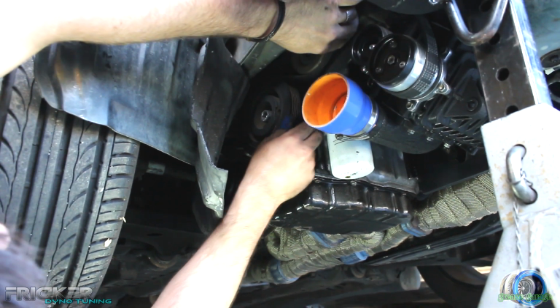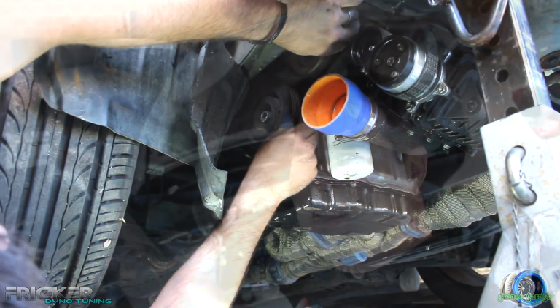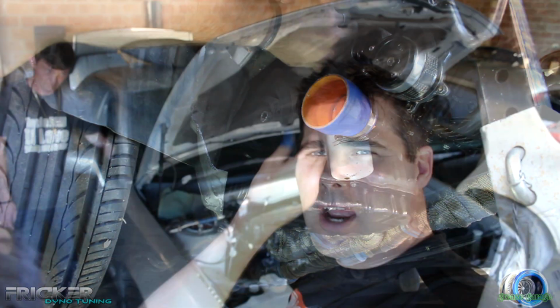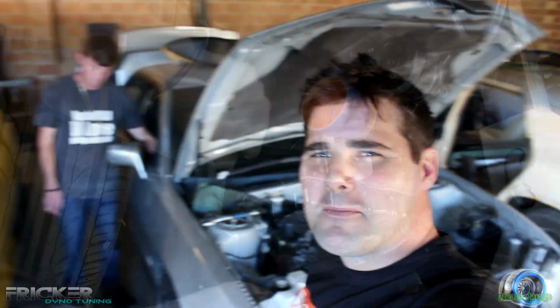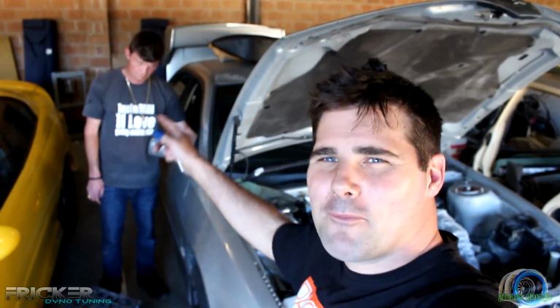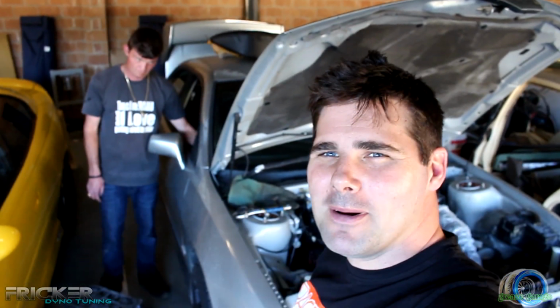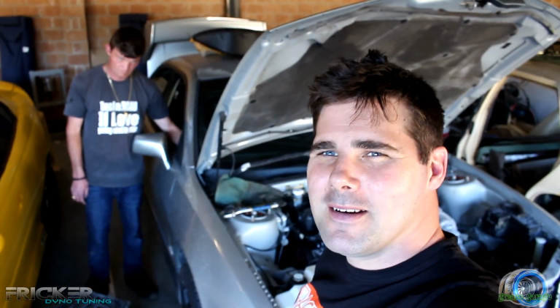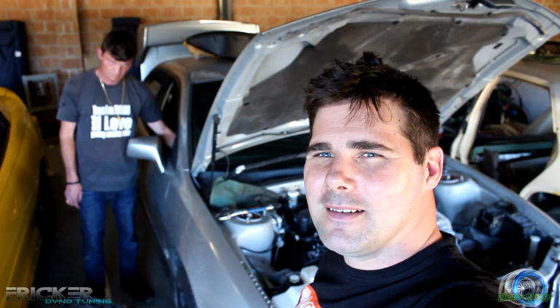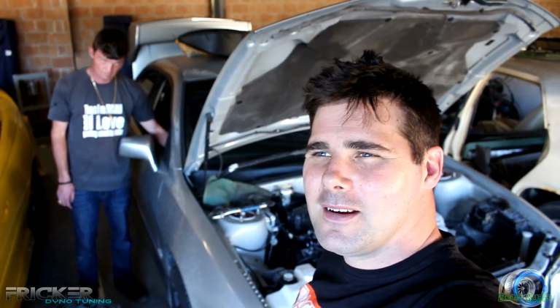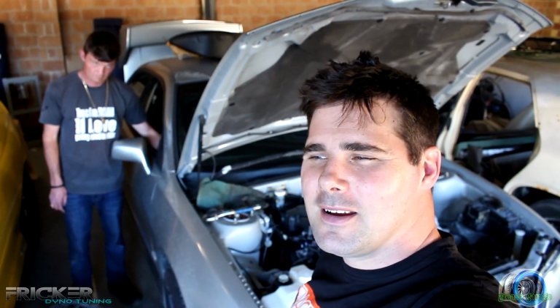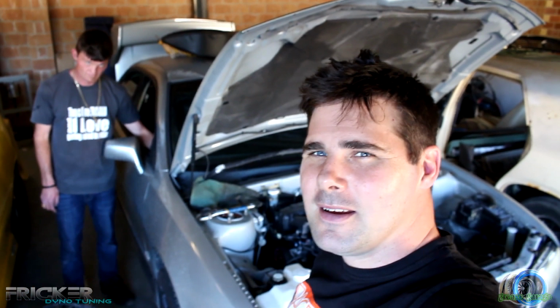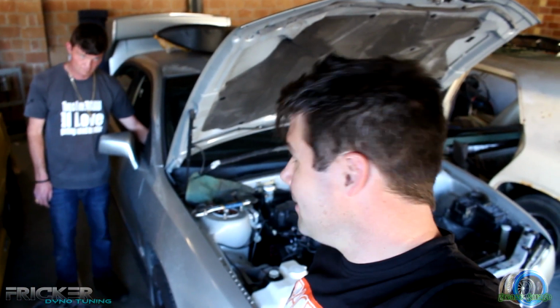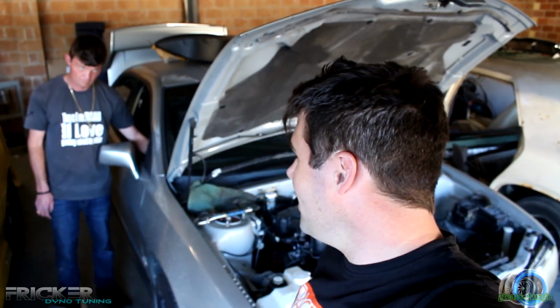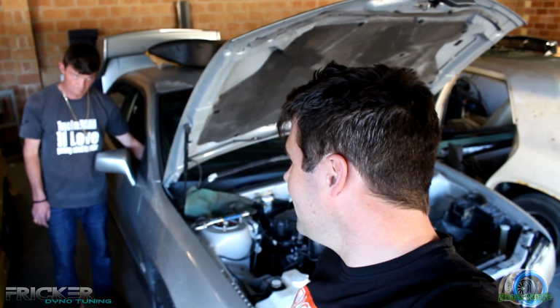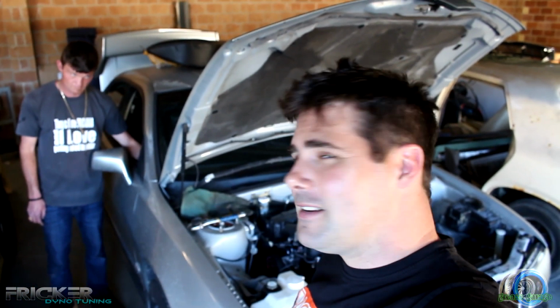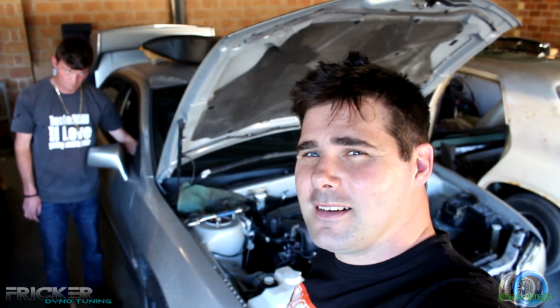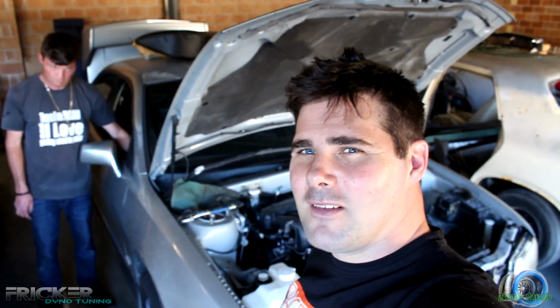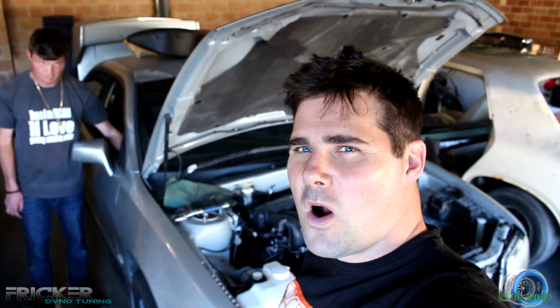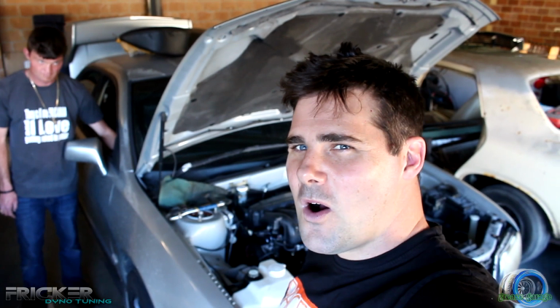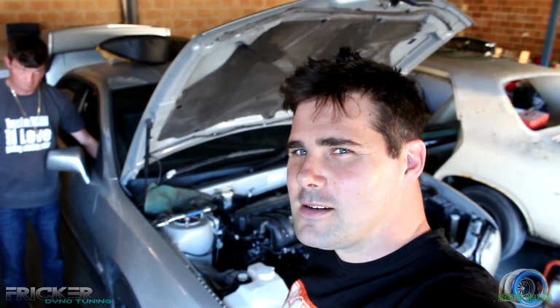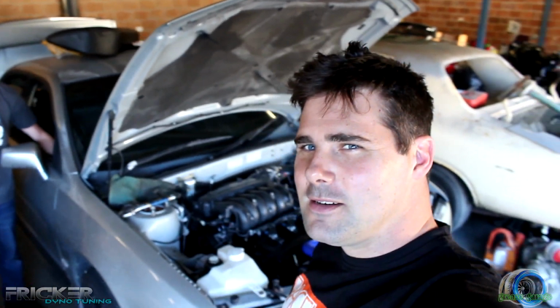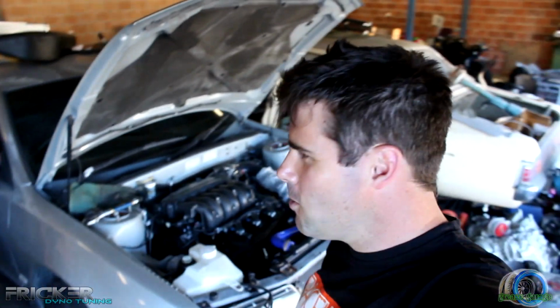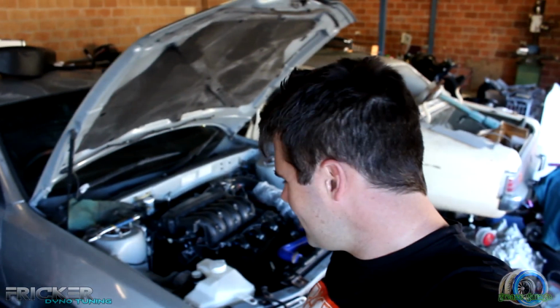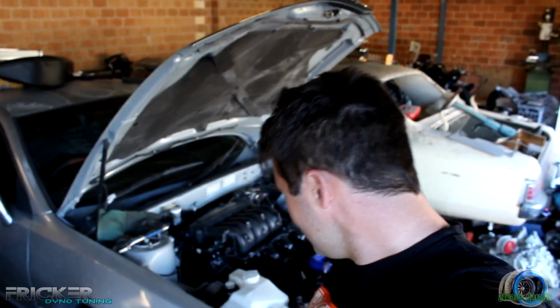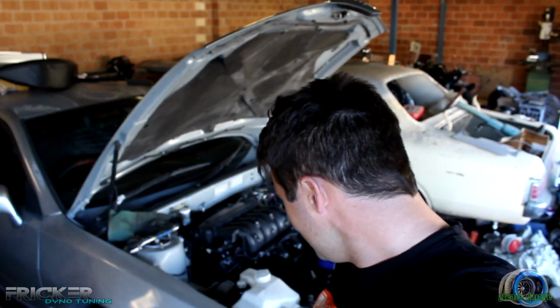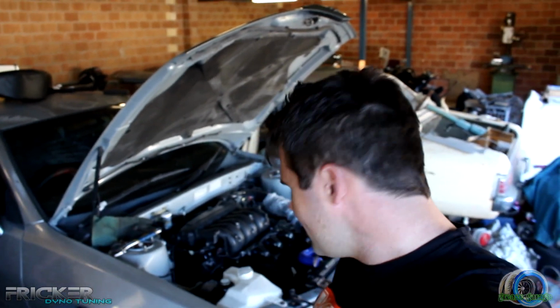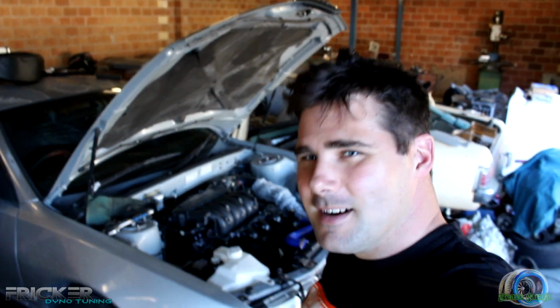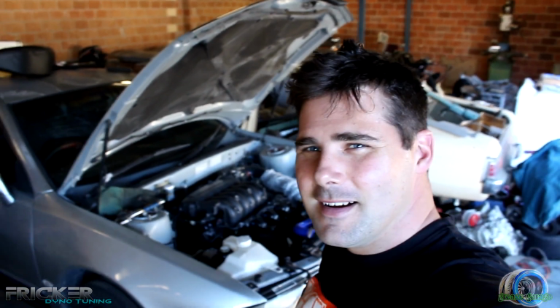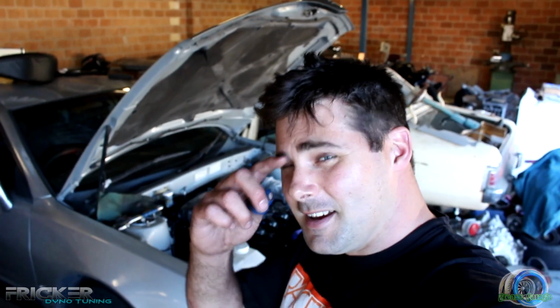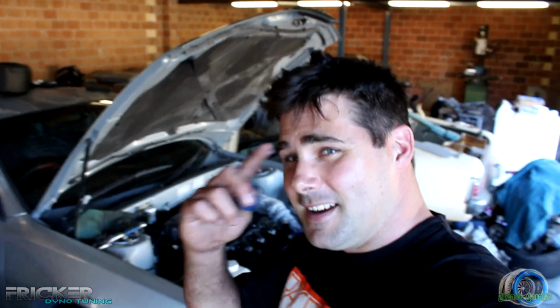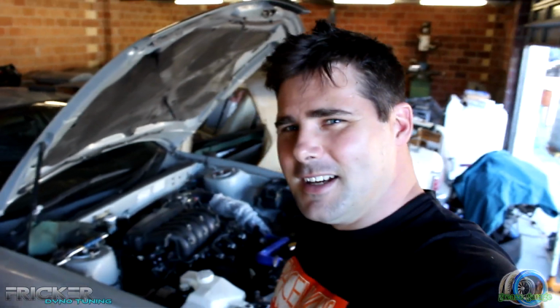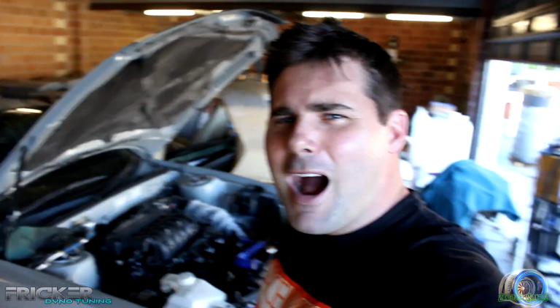Alright, let me prime that fuel pump. Let's go — hit it! She's winding!